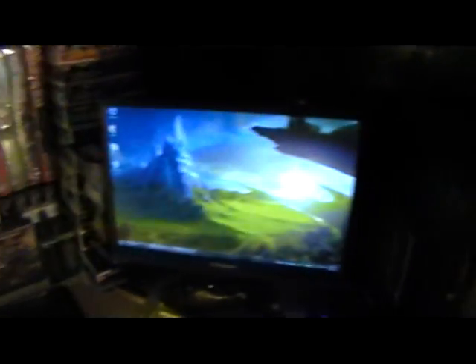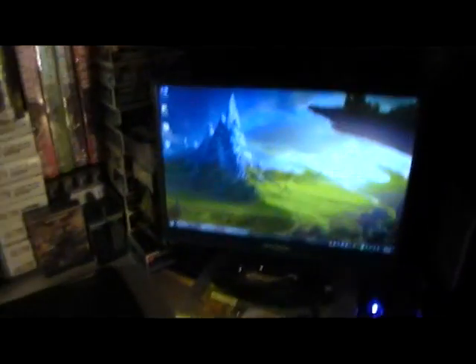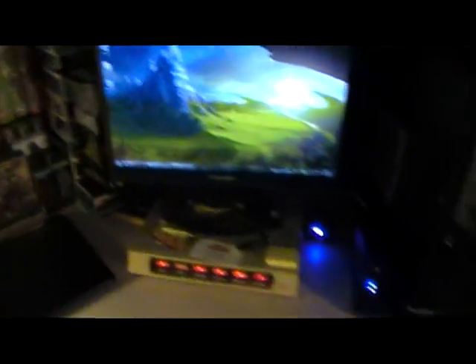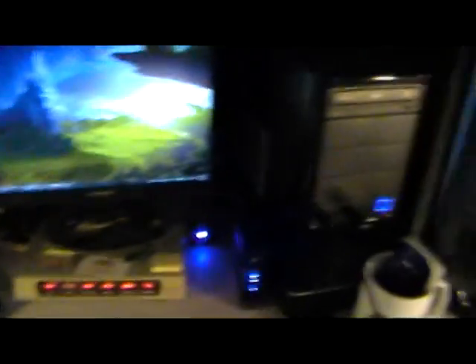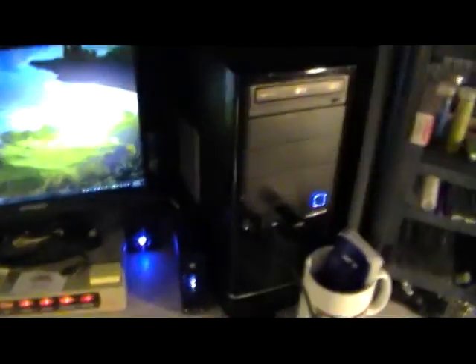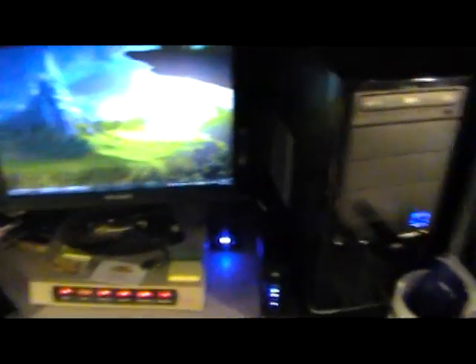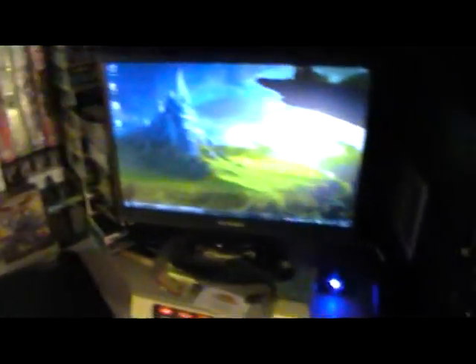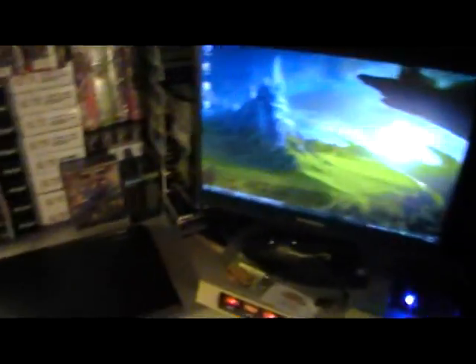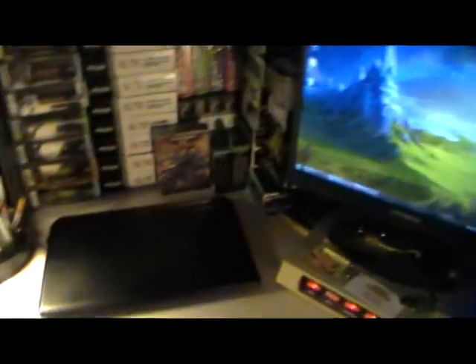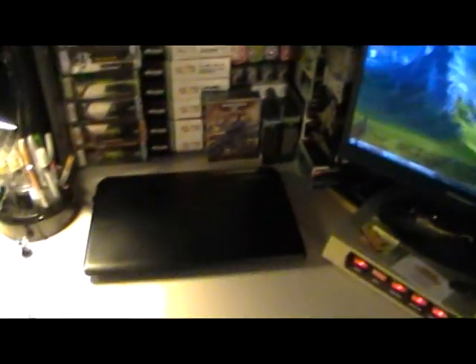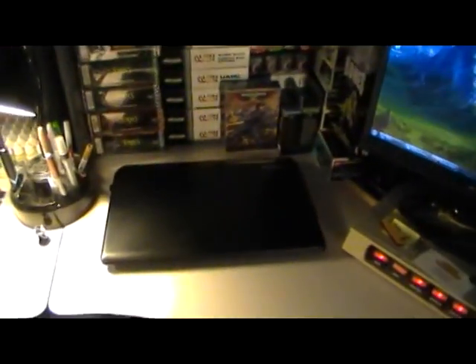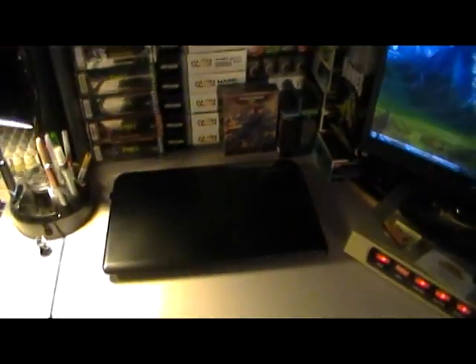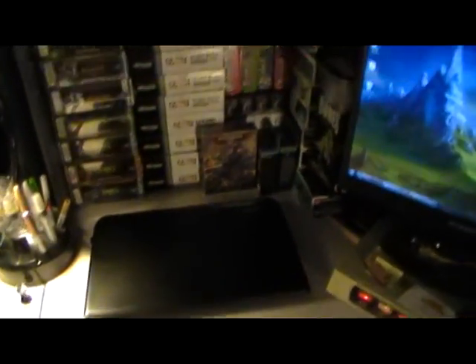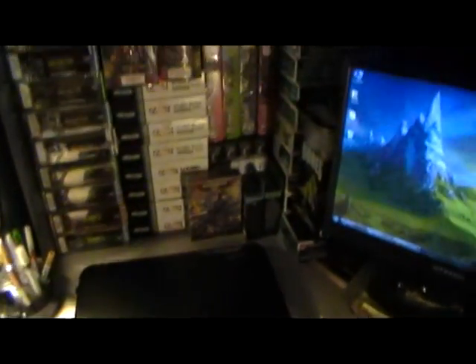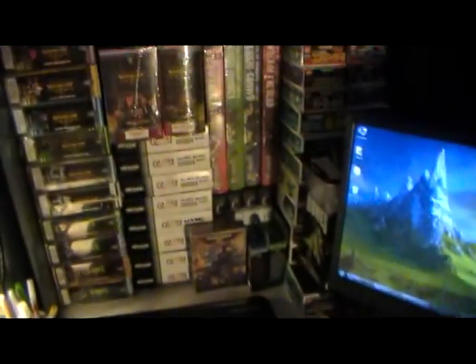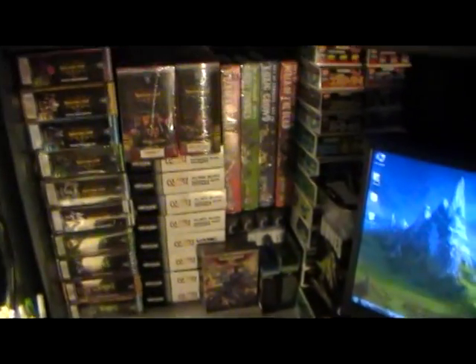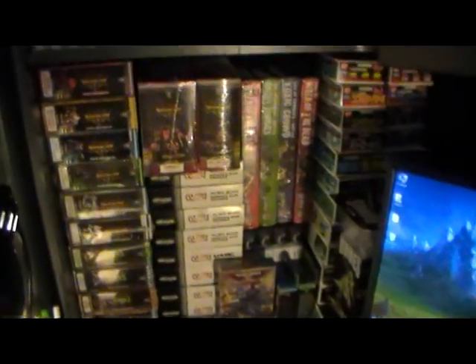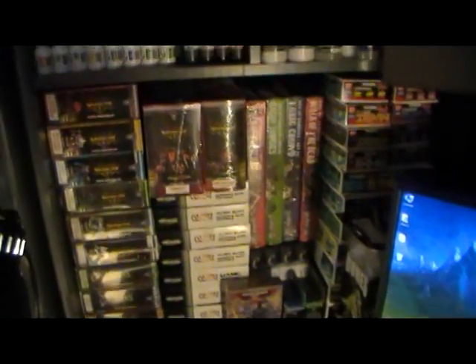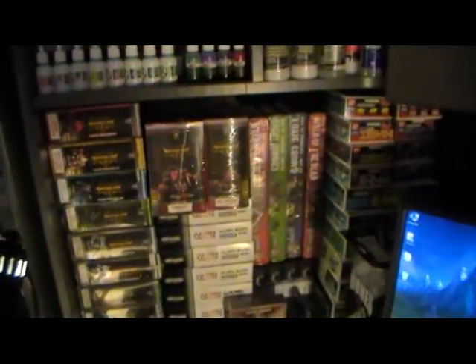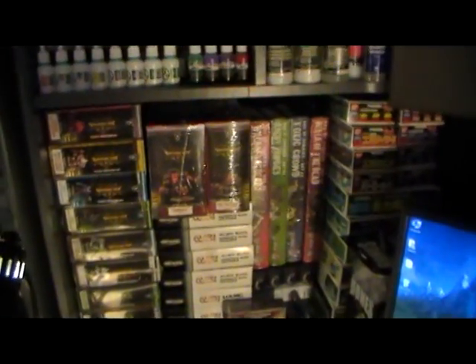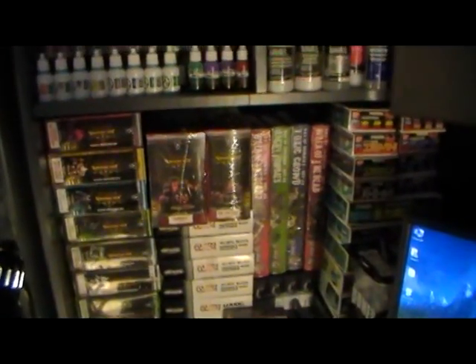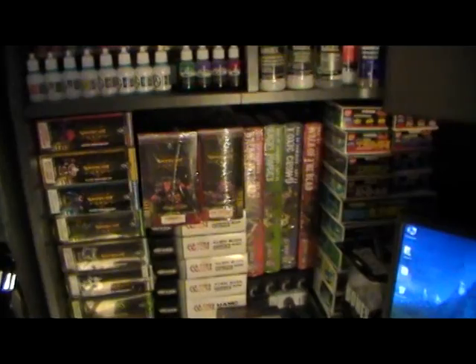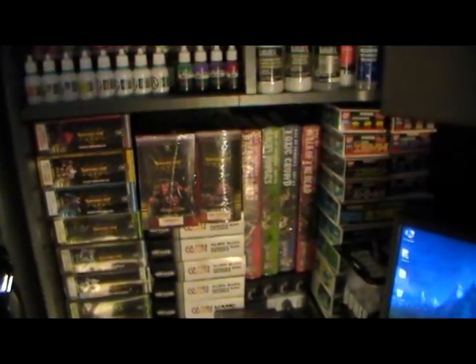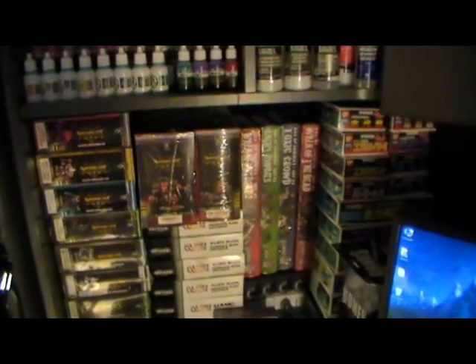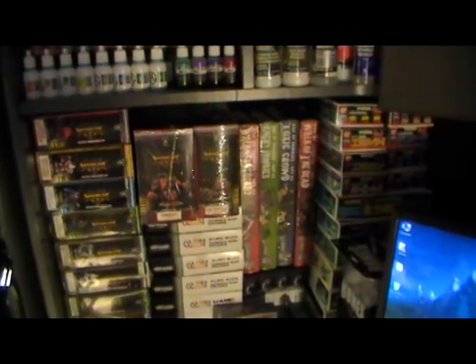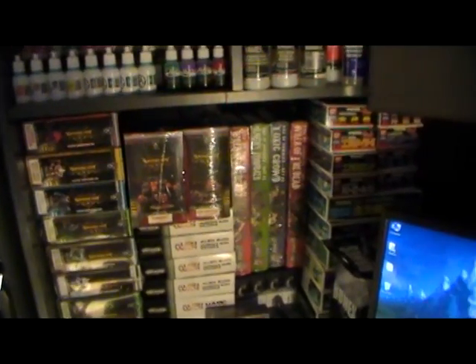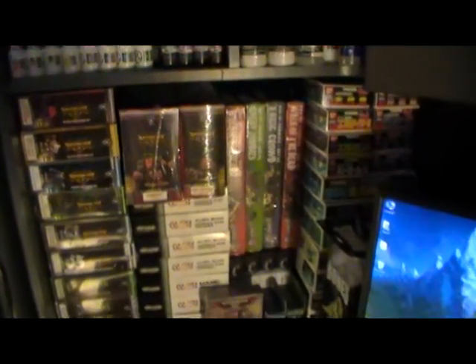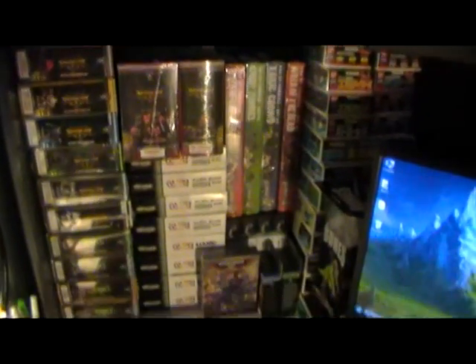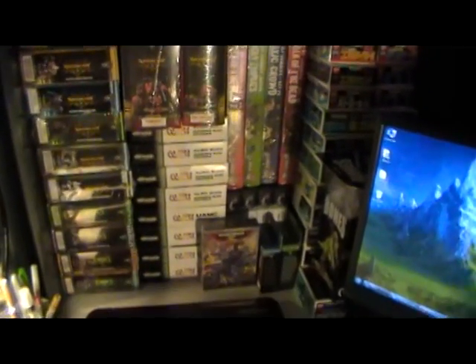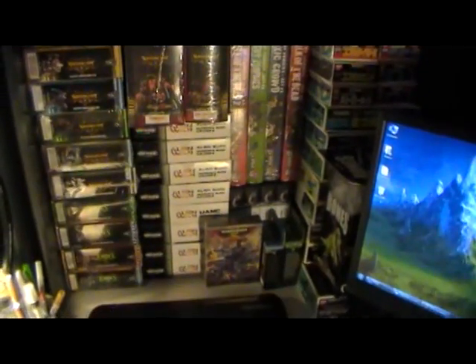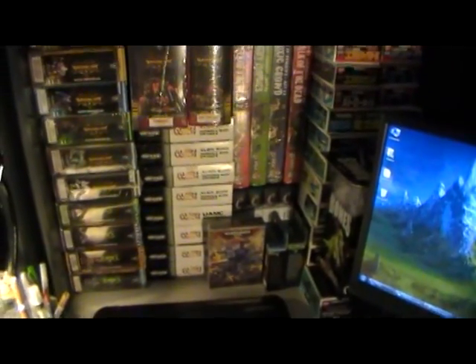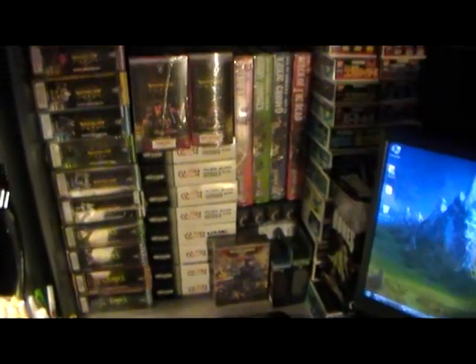We've got the computer, the monitor, the laptop, and a bunch of boxes I shoved in there for storage purposes.